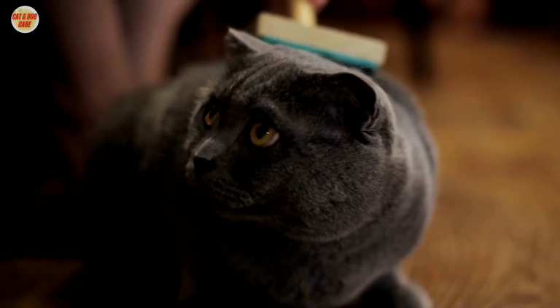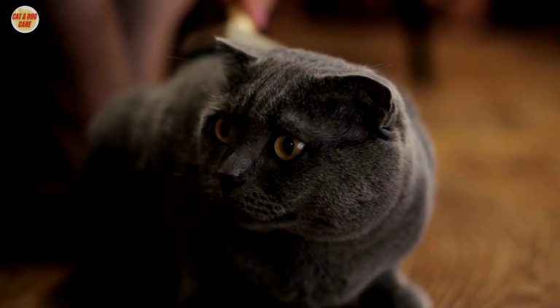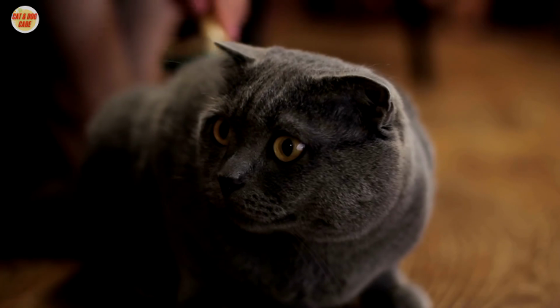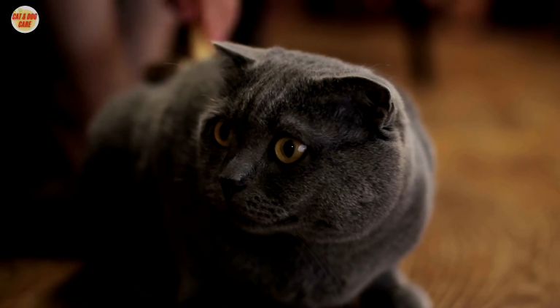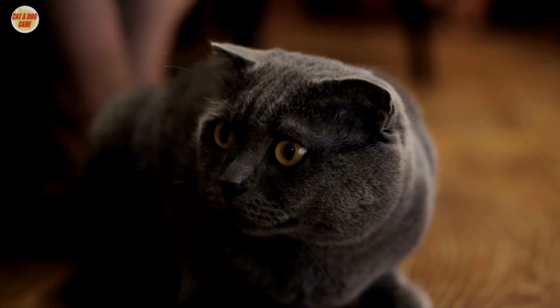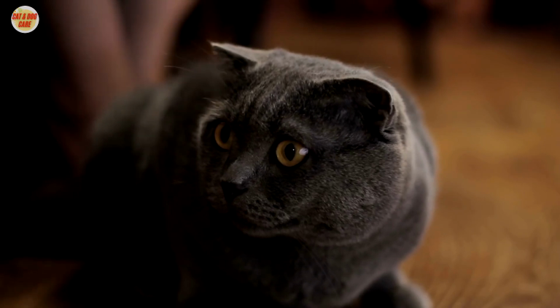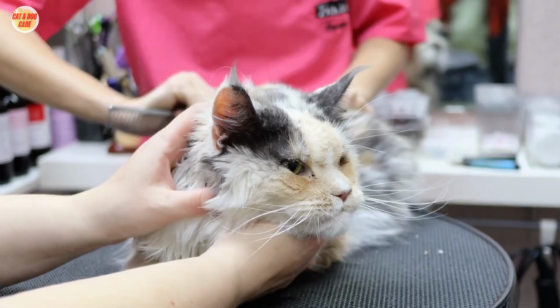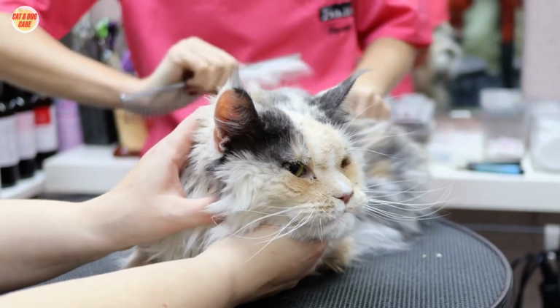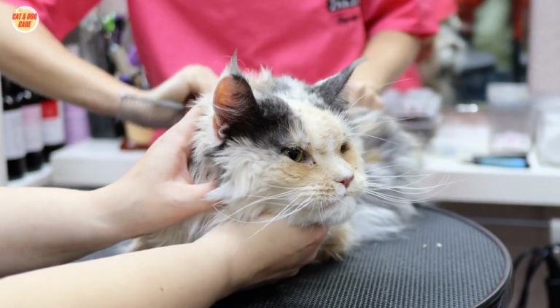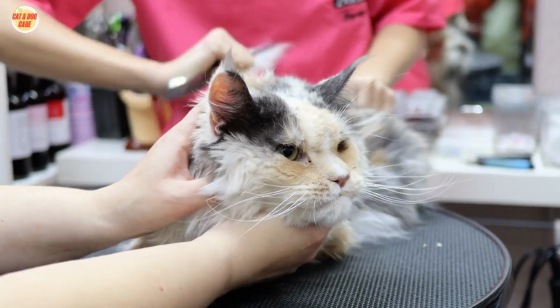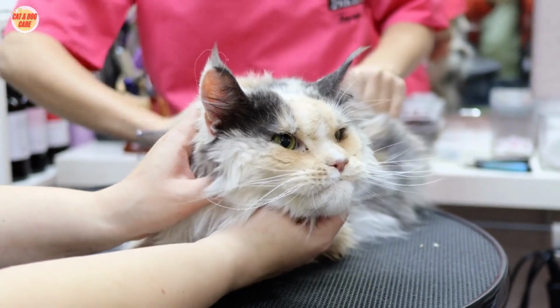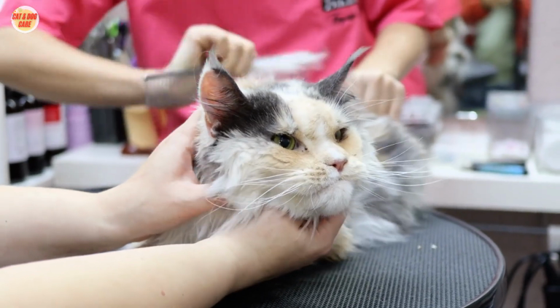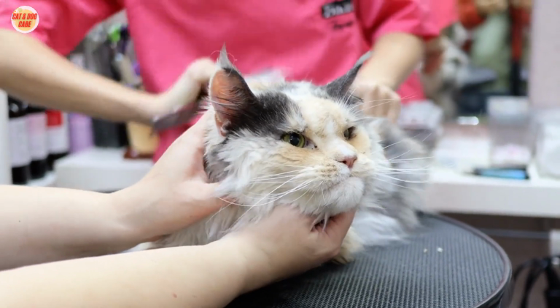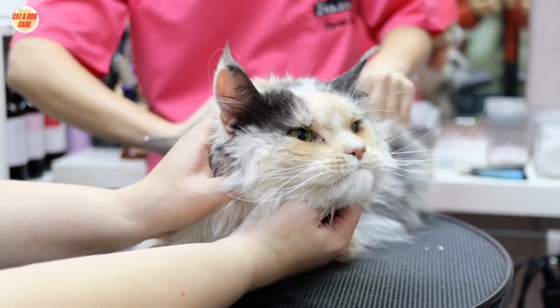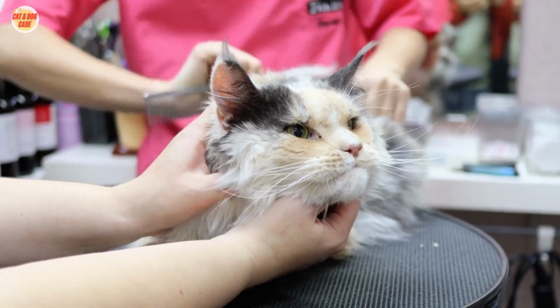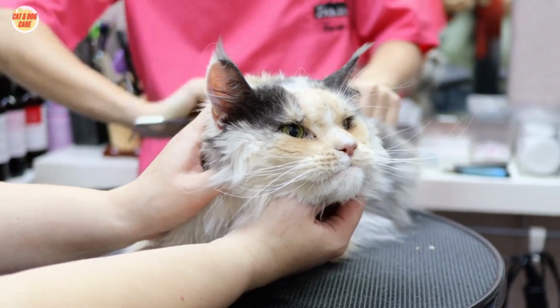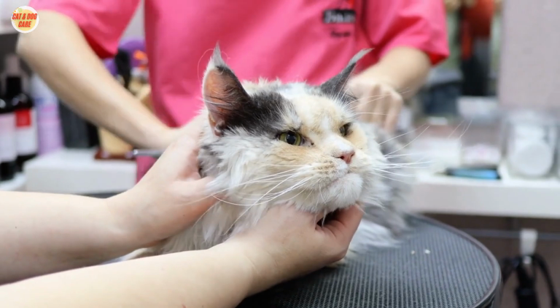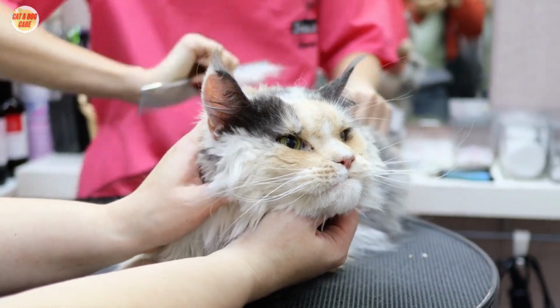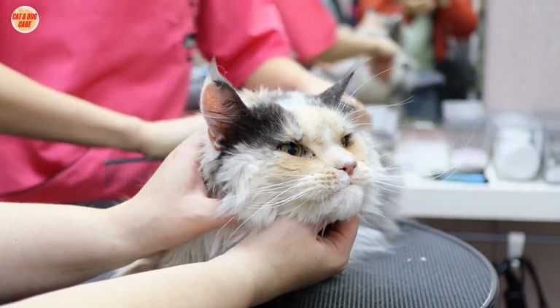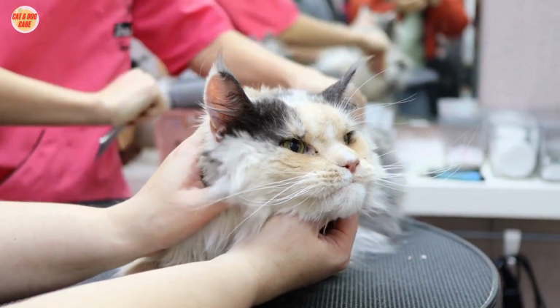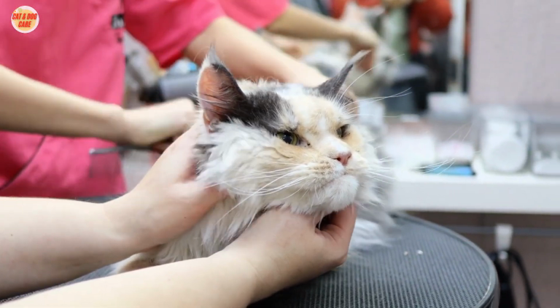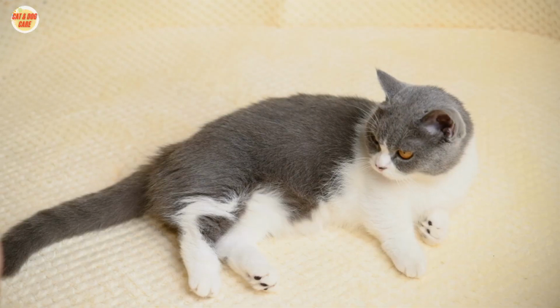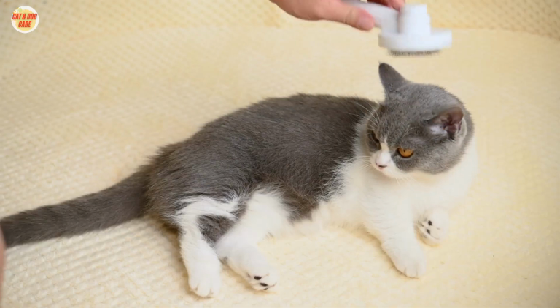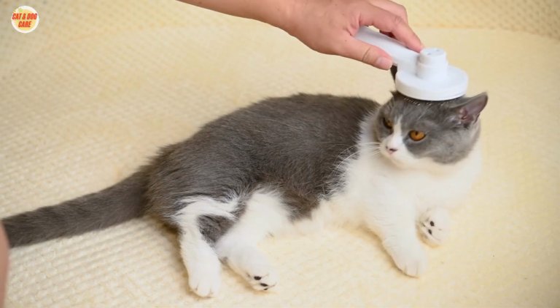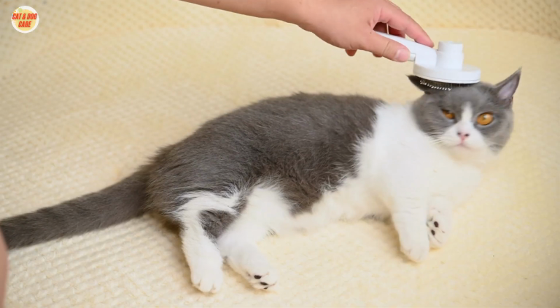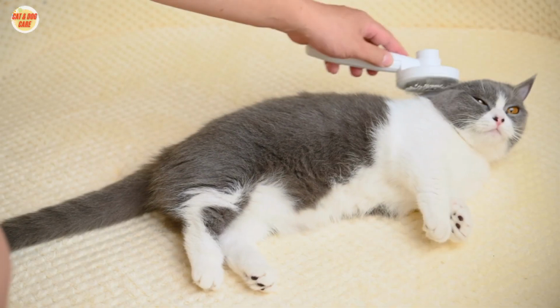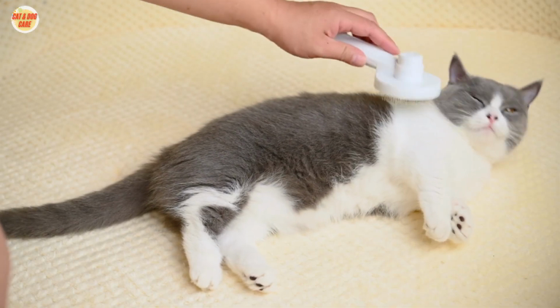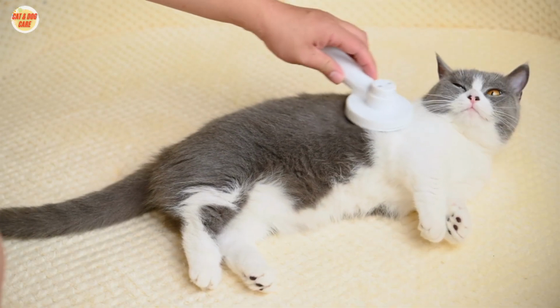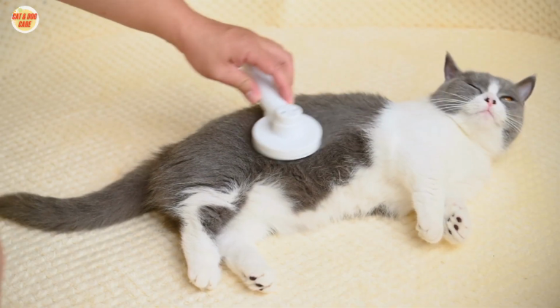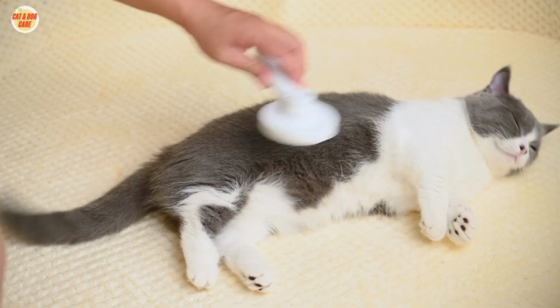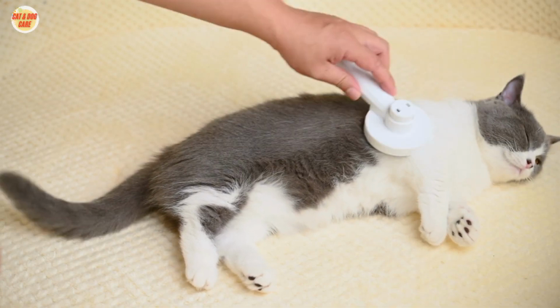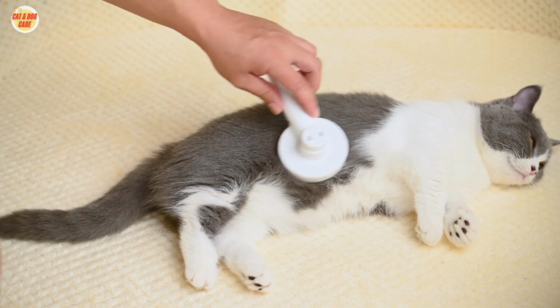Prepare your cat. Before you start brushing, make sure your cat is comfortable and relaxed. Gently pet and talk to them to create a soothing atmosphere.